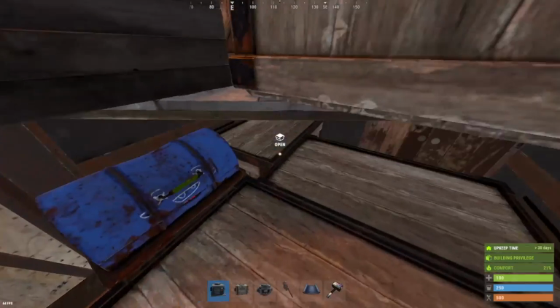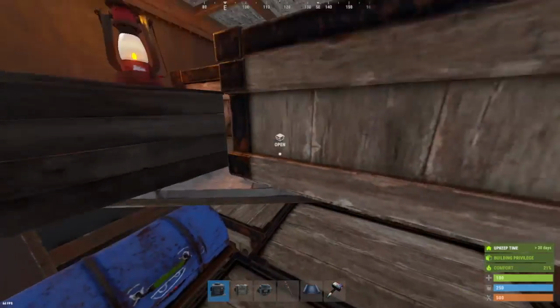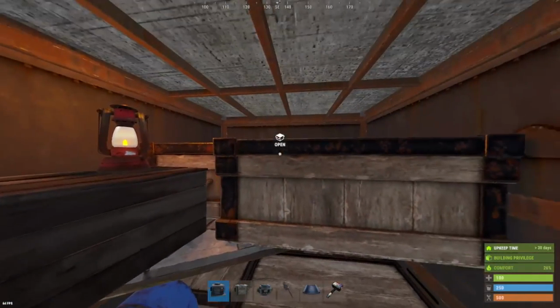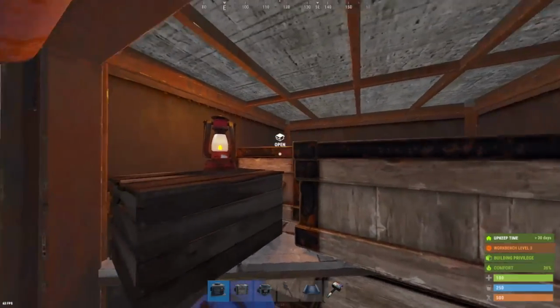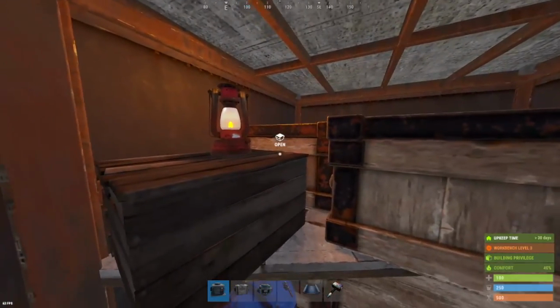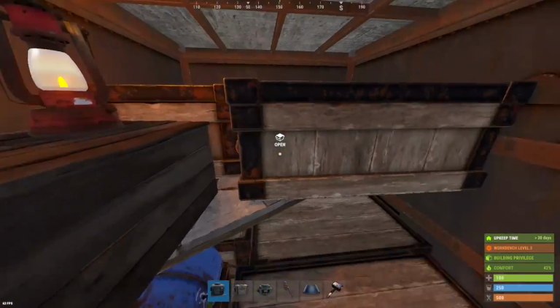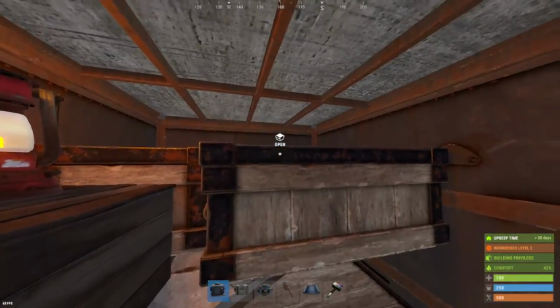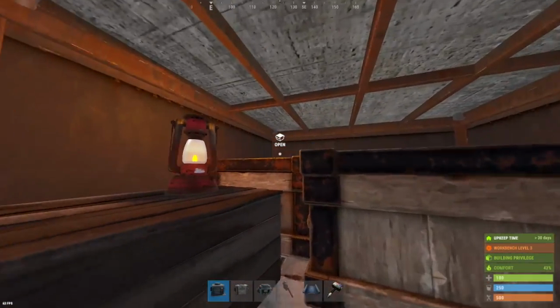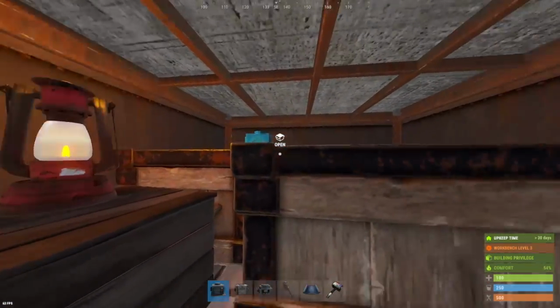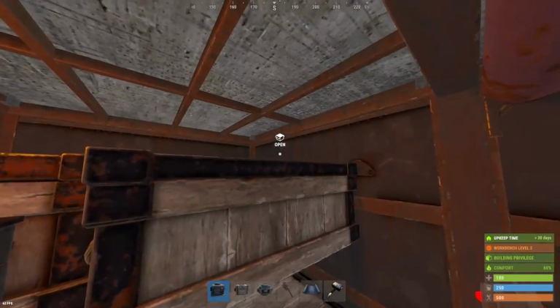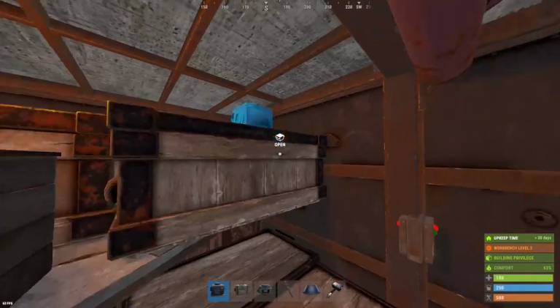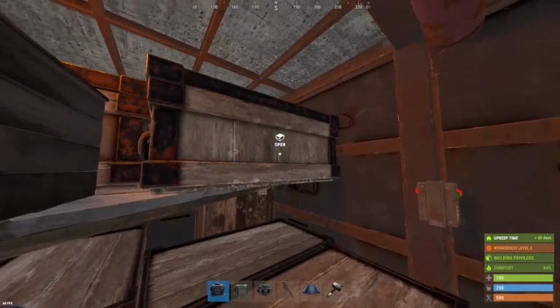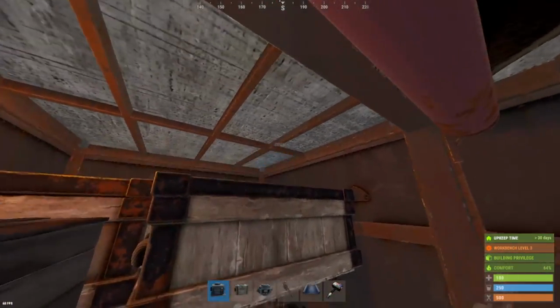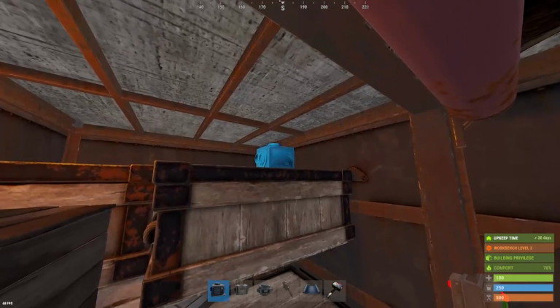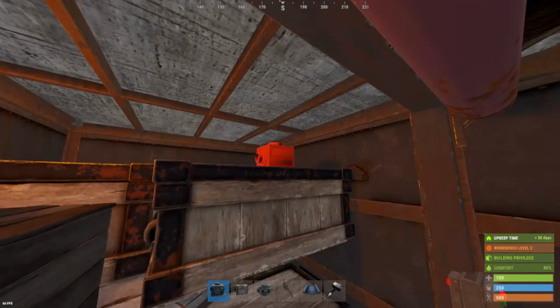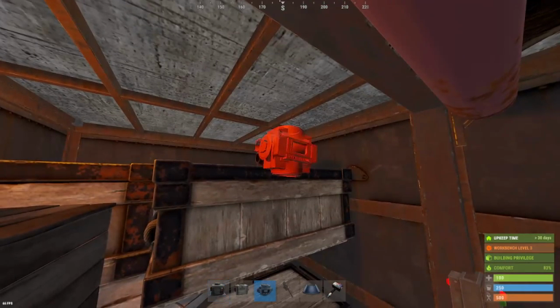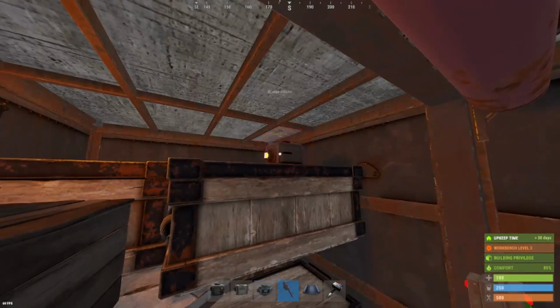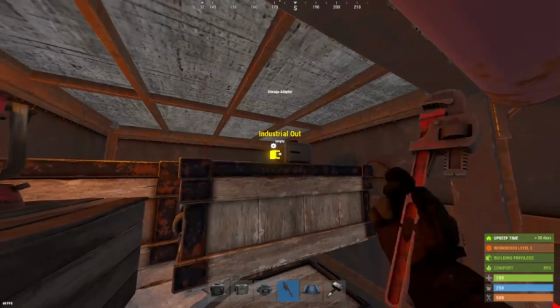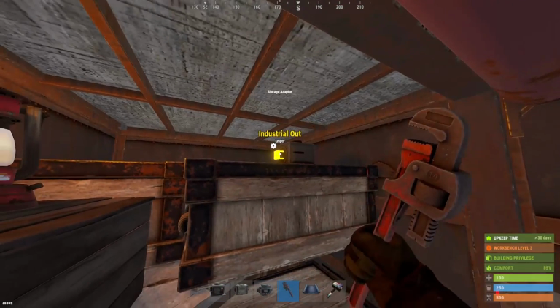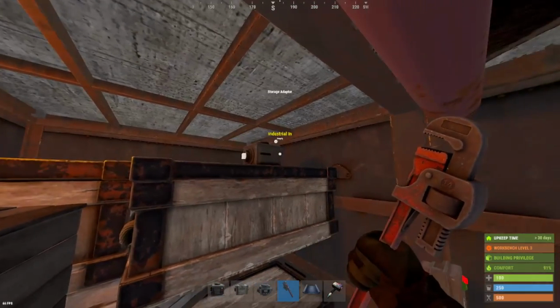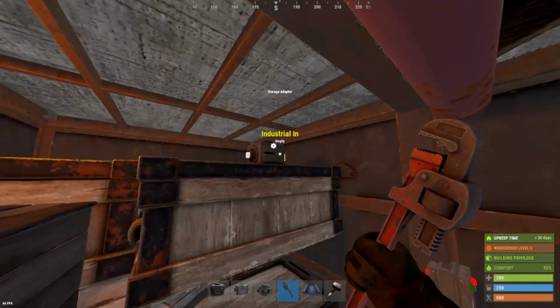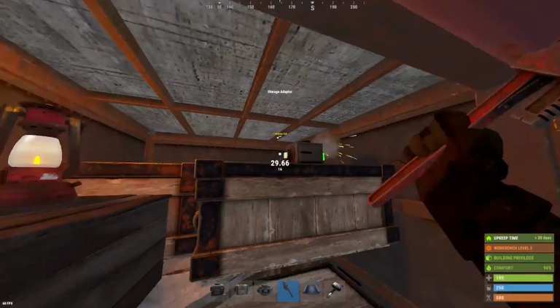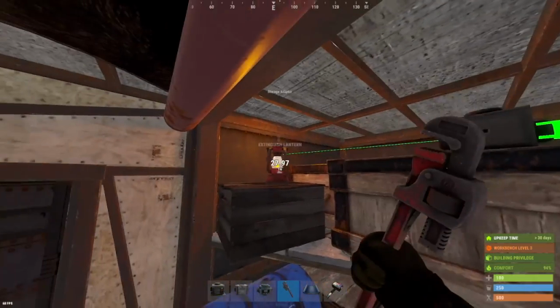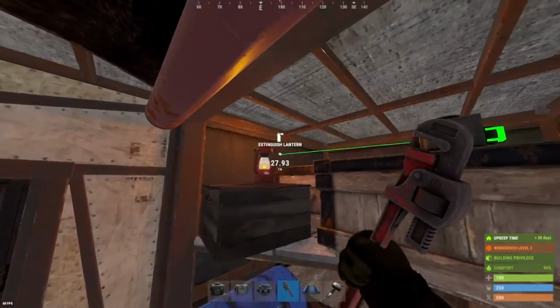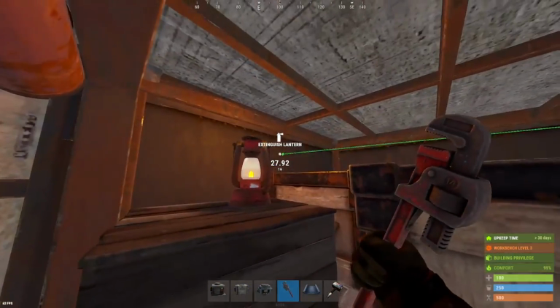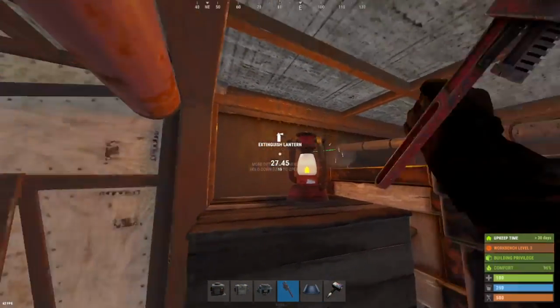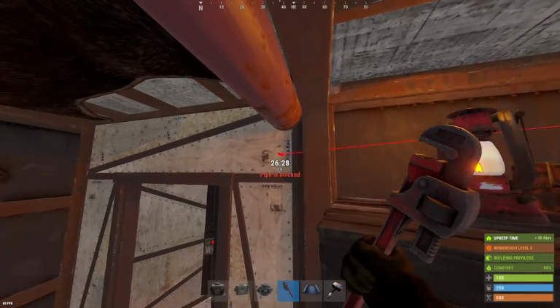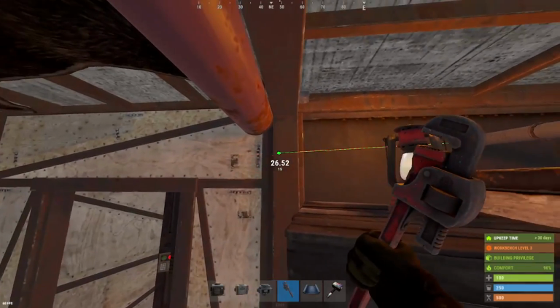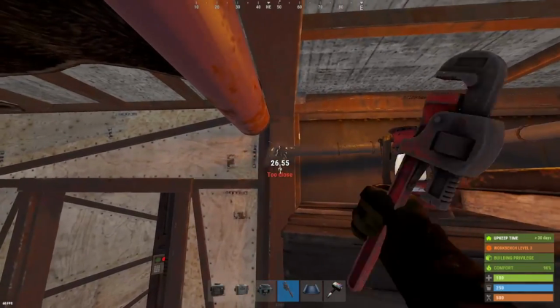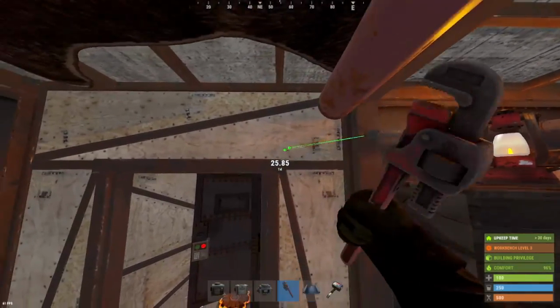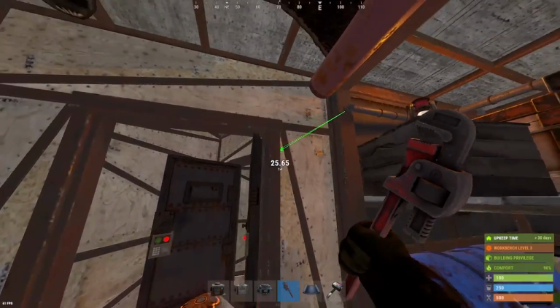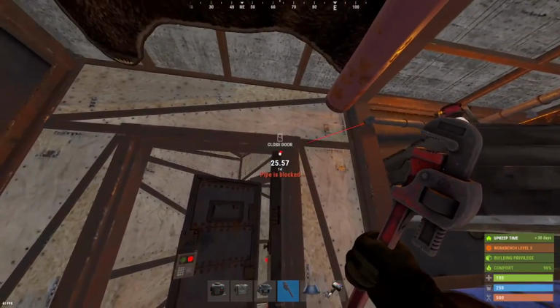Connect this to the output of one of the conveyors and the combiner to the input of one of the conveyors. Come down into your TC room, select one of your boxes you'd like your resources to go in, and then connect the input of this box through your doorways up to your conveyor that's attached to the combiner.